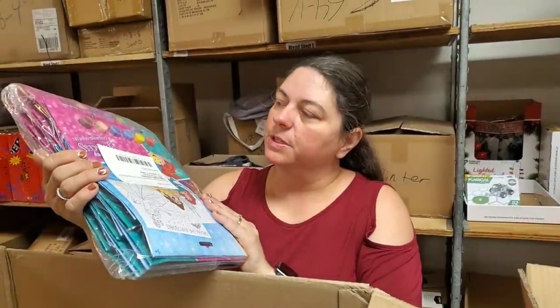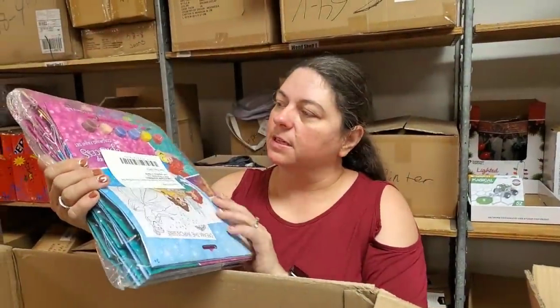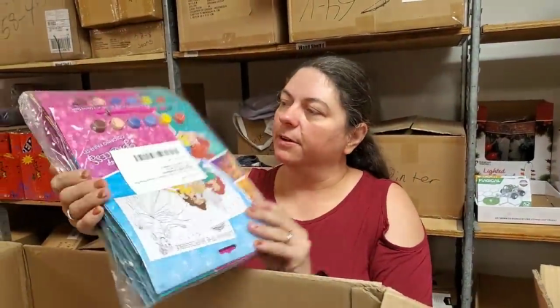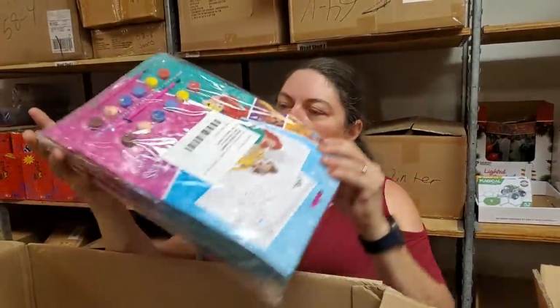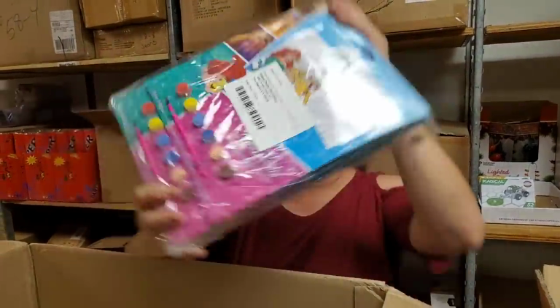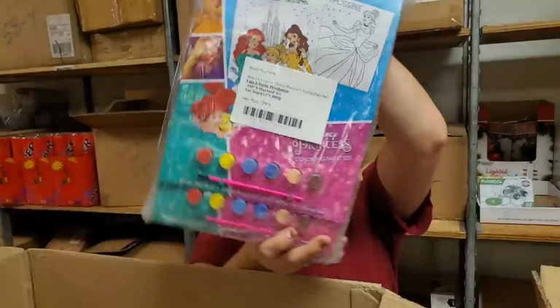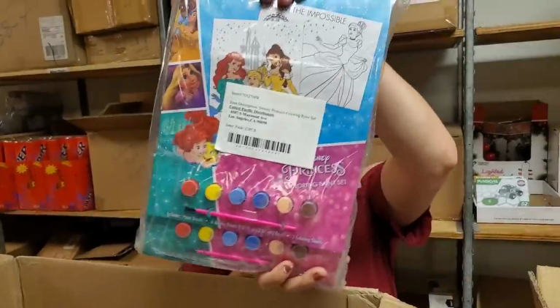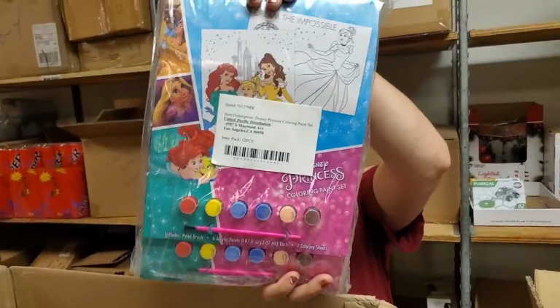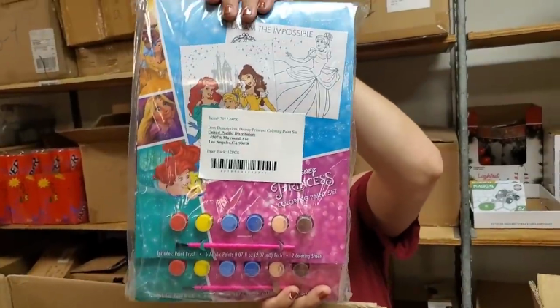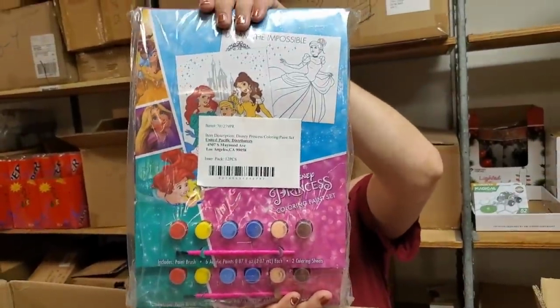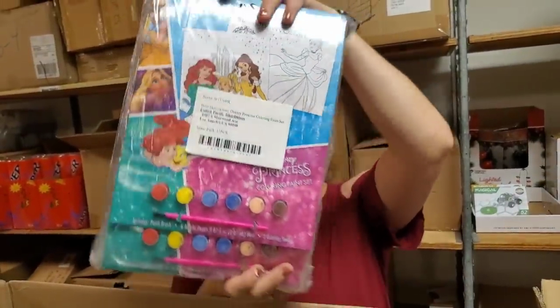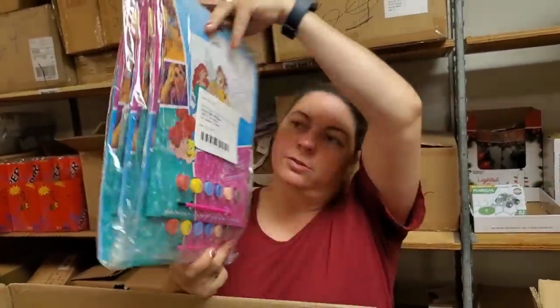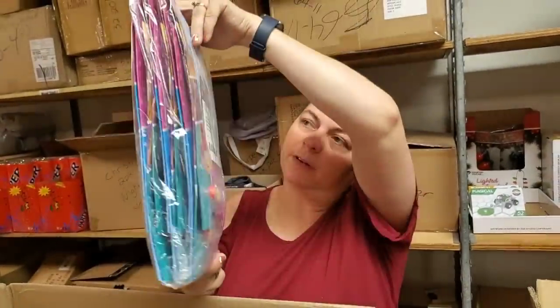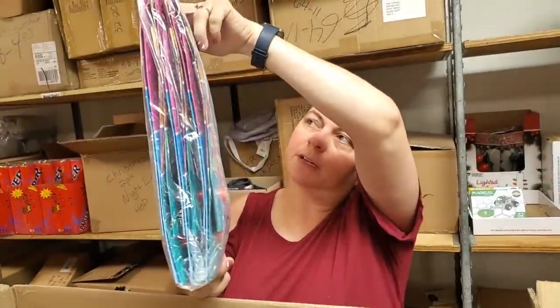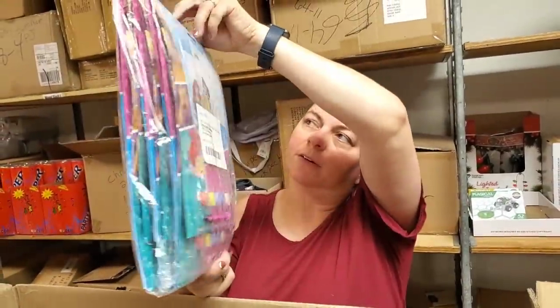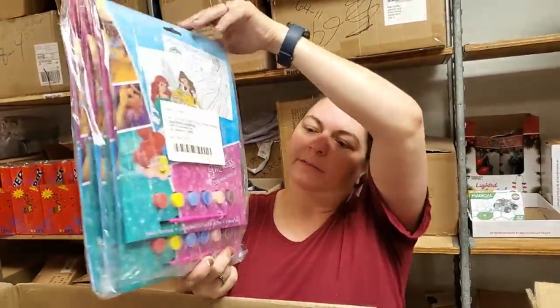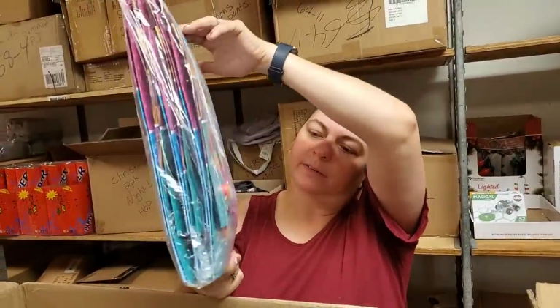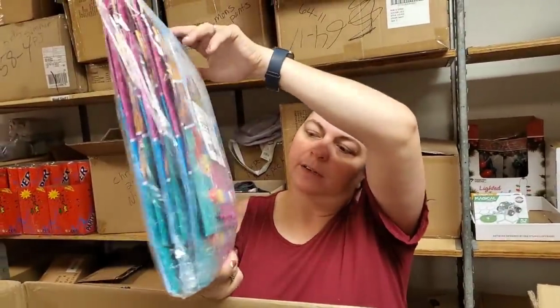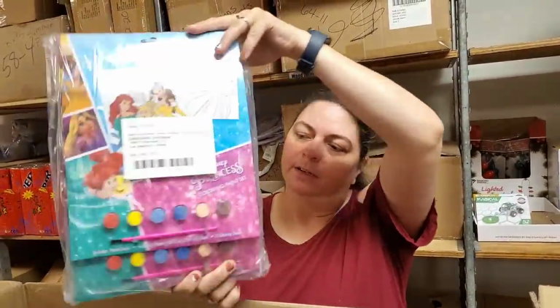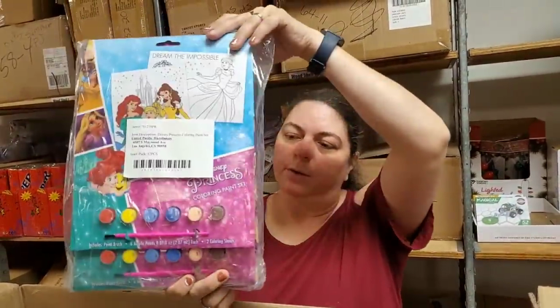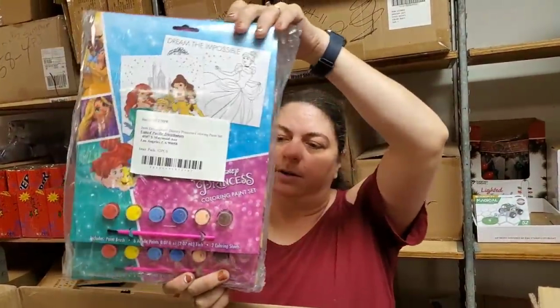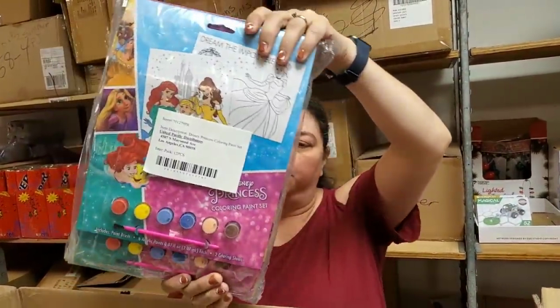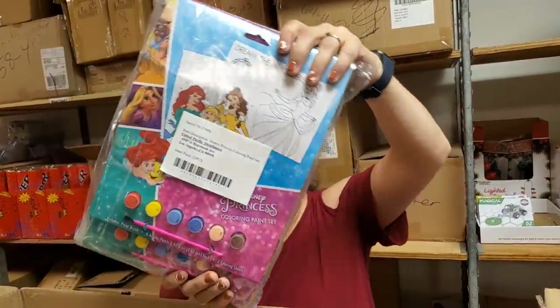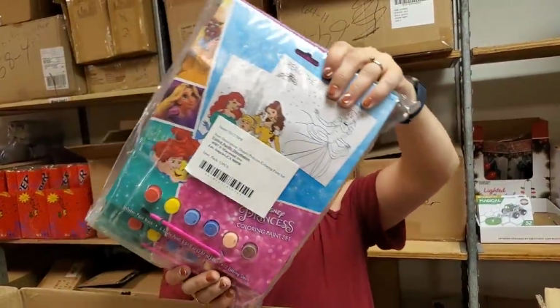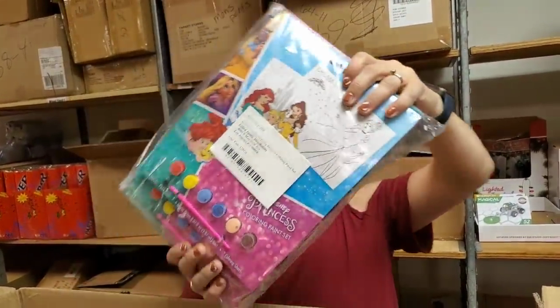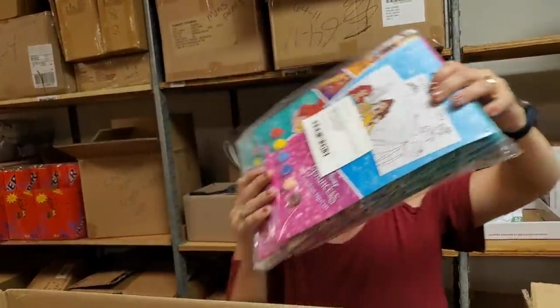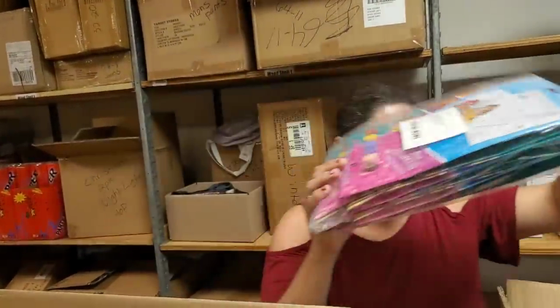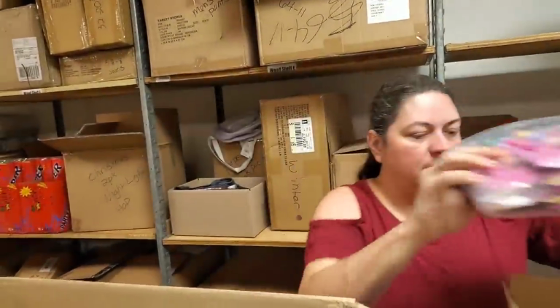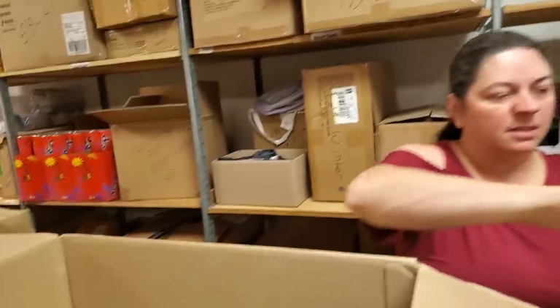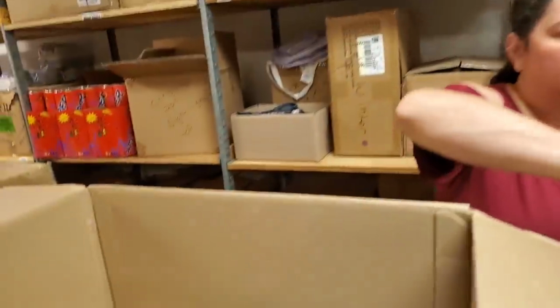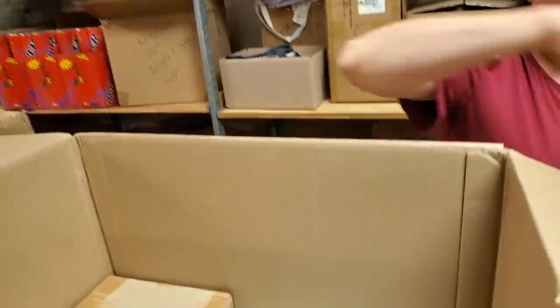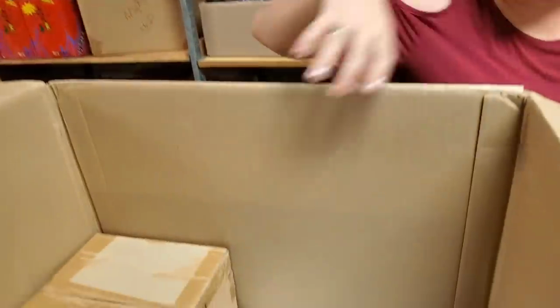Princess coloring set — it's a watercolor. Watercolor book with paints. We've got that online right now, I think.